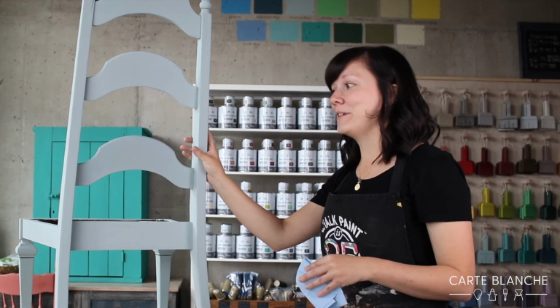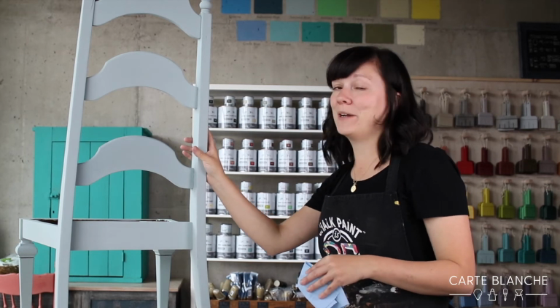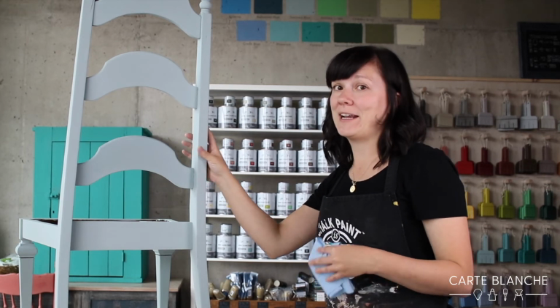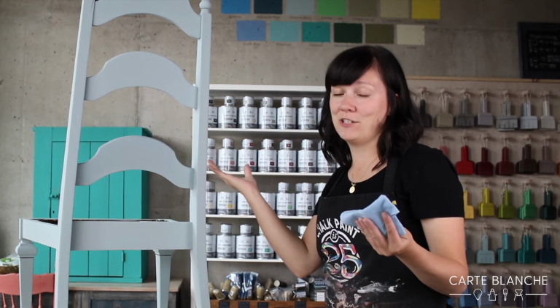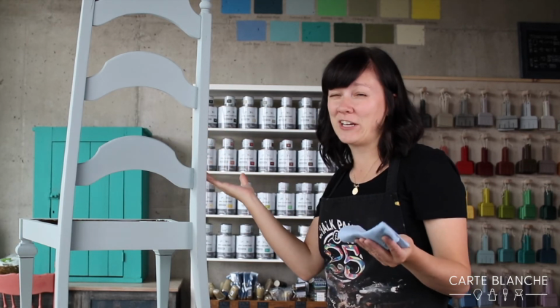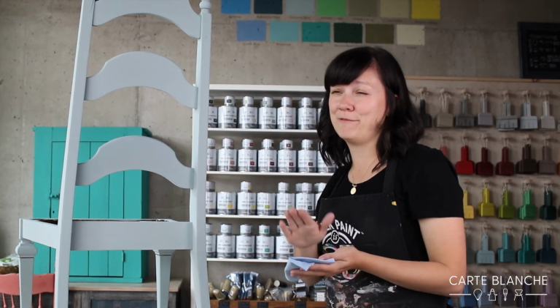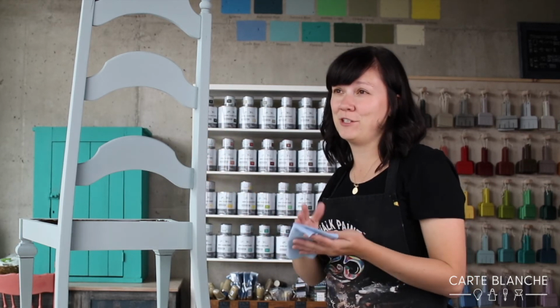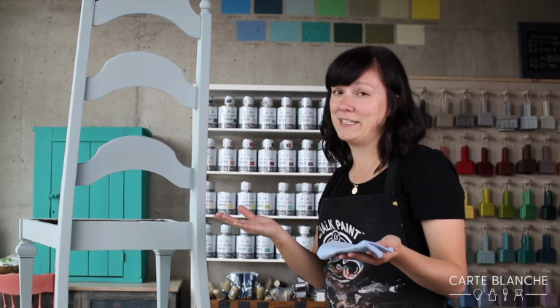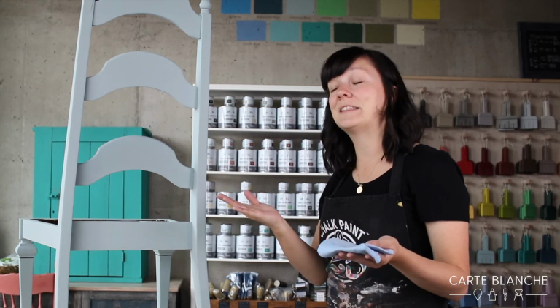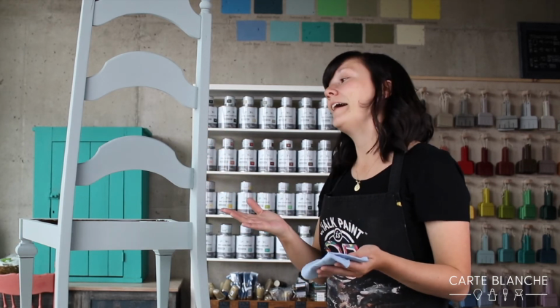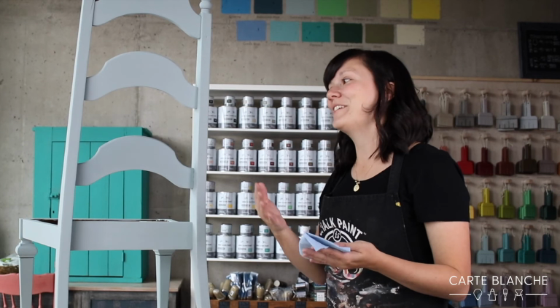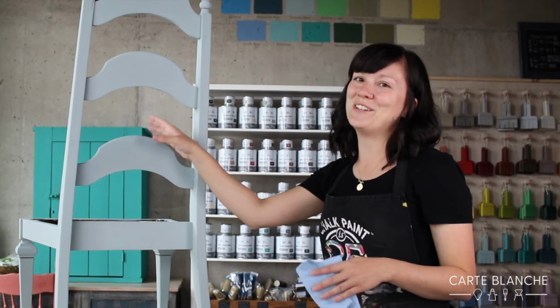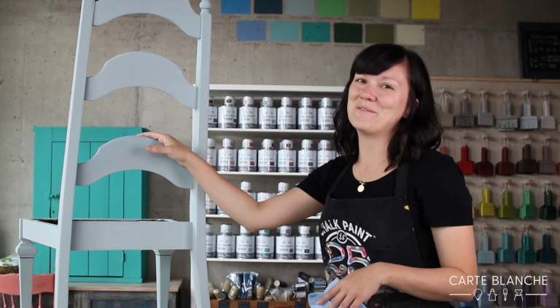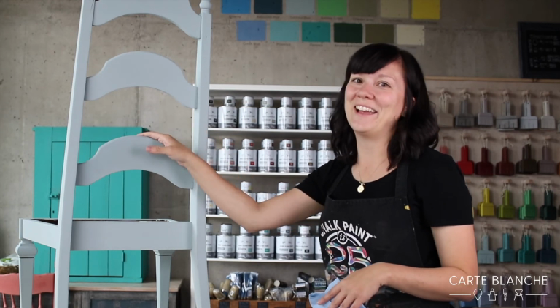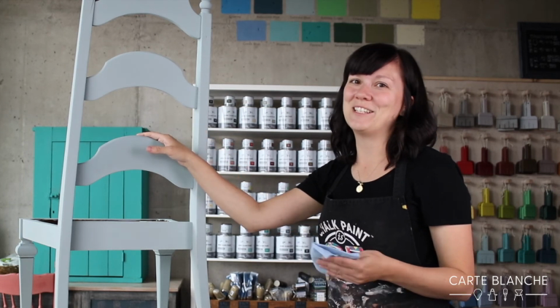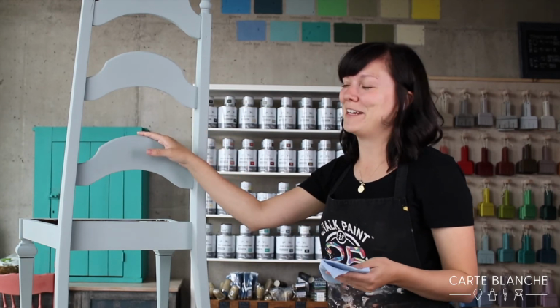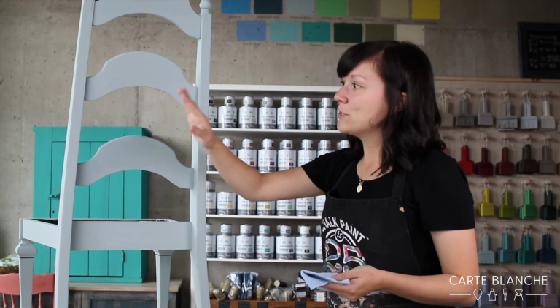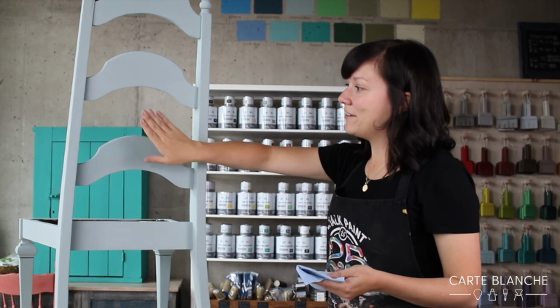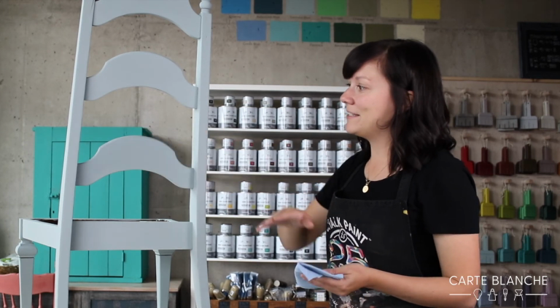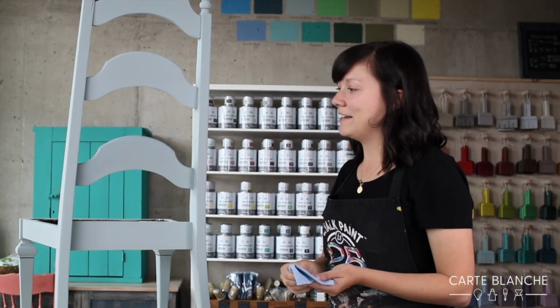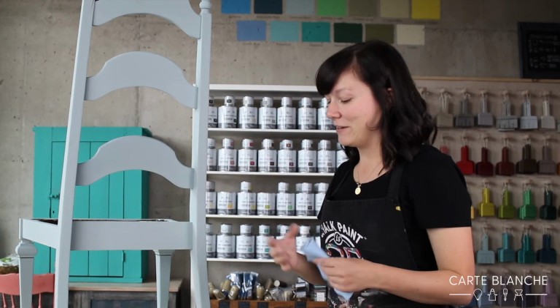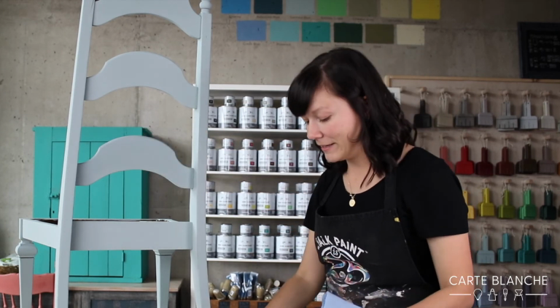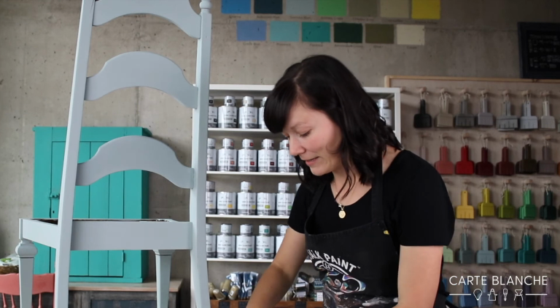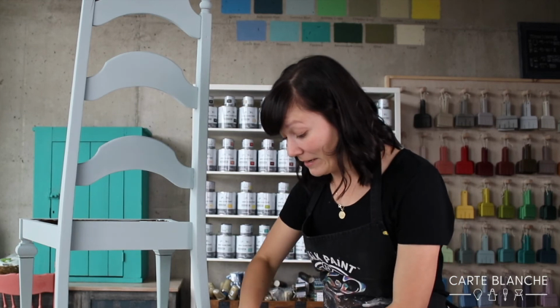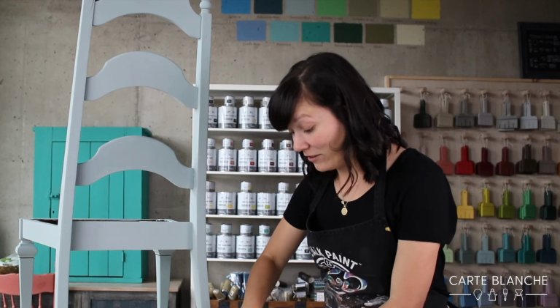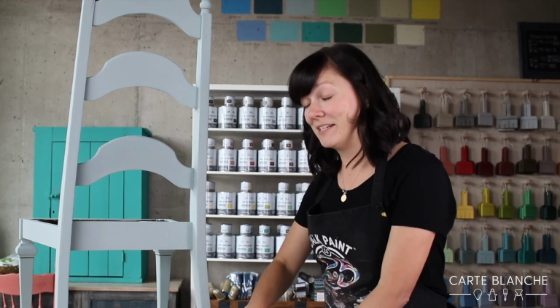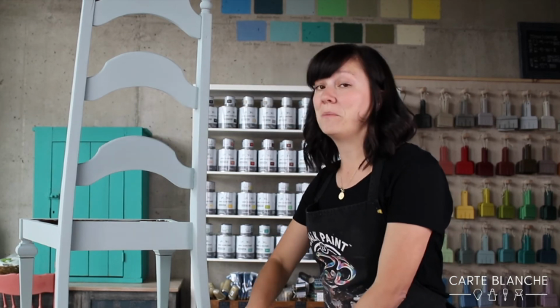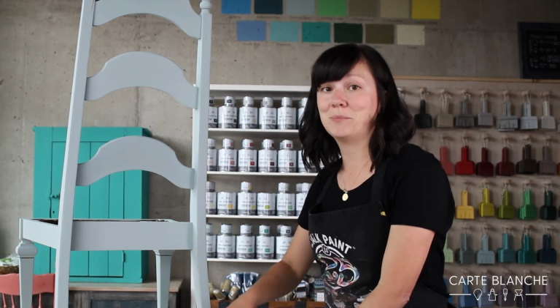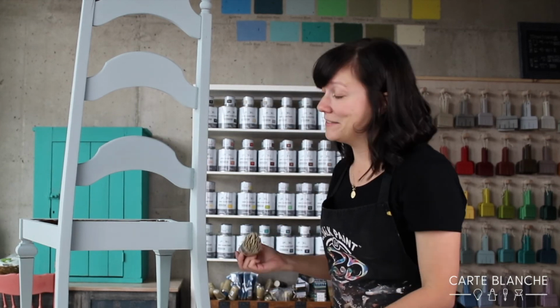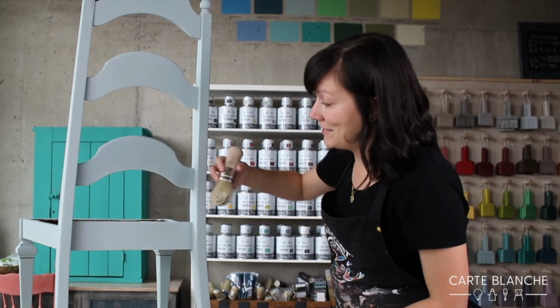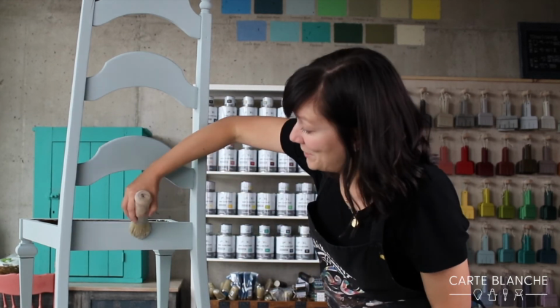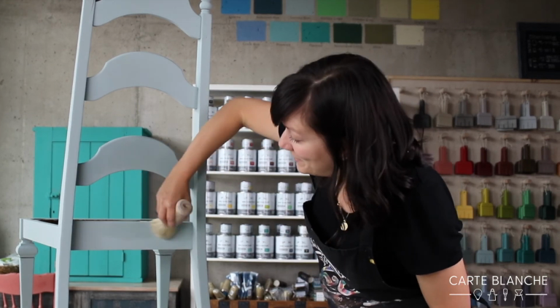It's pretty hard wearing. It has a curing time of 5 to 20 days, but you can start using it right away, which is pretty great. So I'll get all of this waxed and it'll be ready to go back in place on the same day, basically.